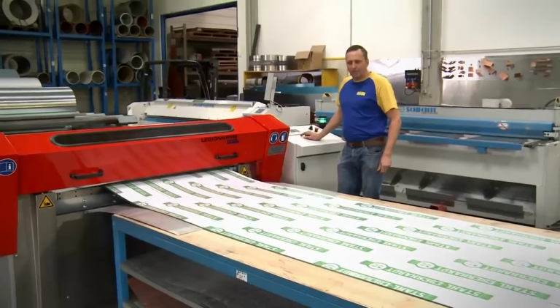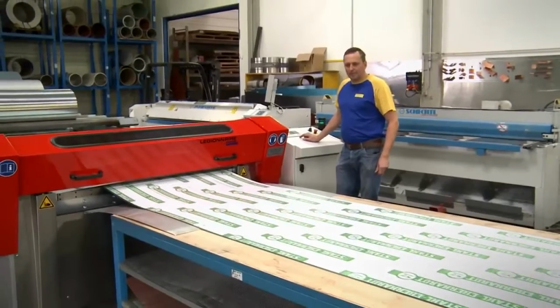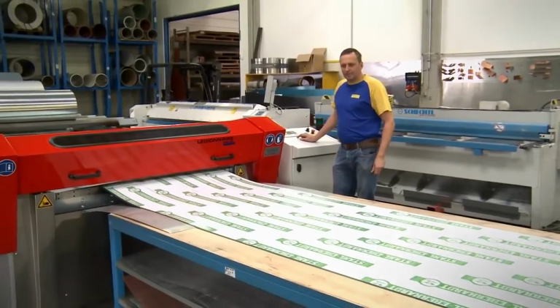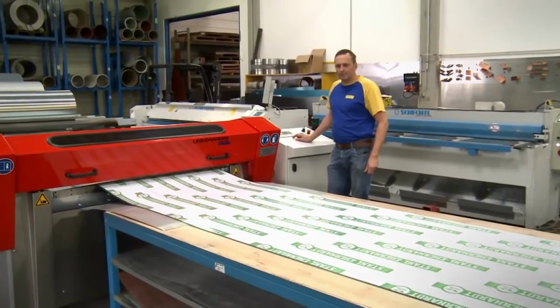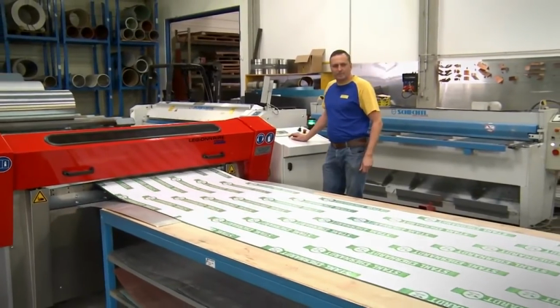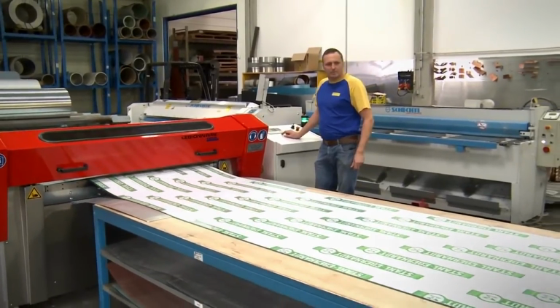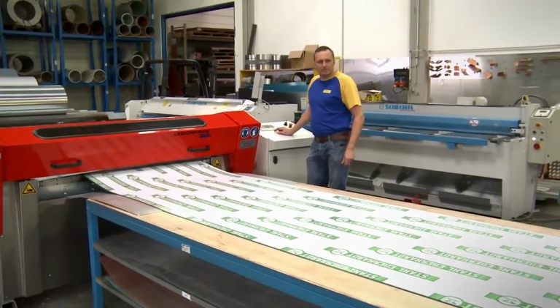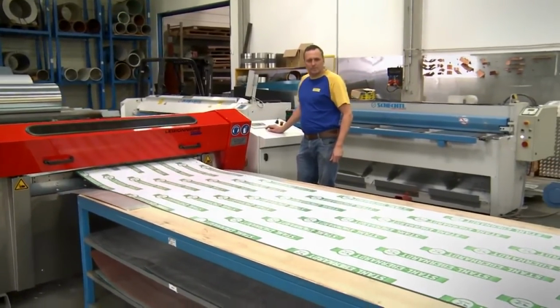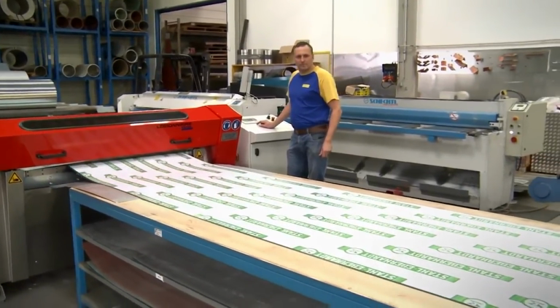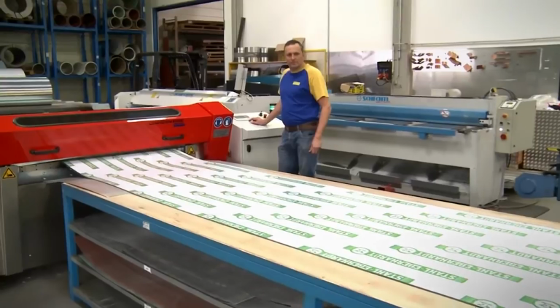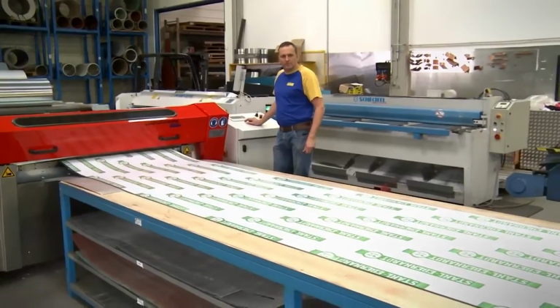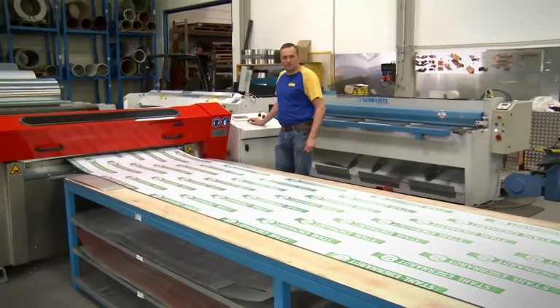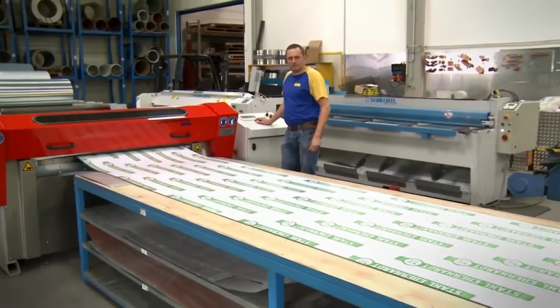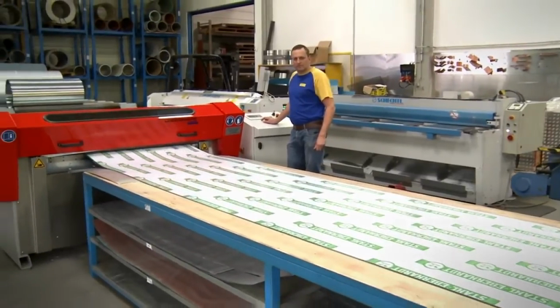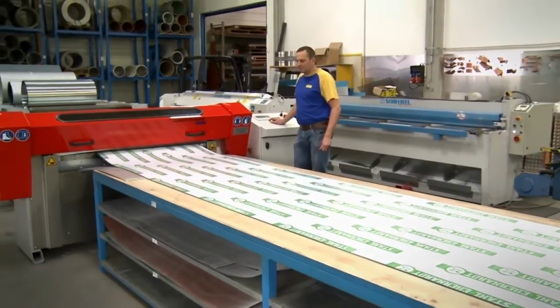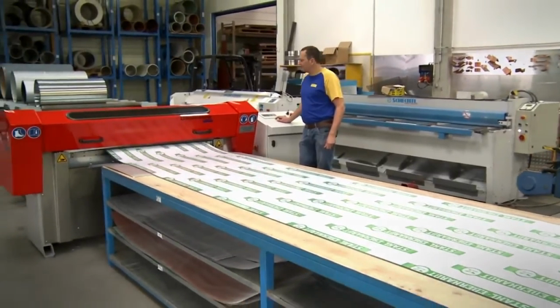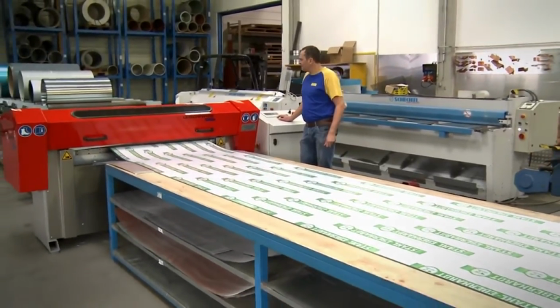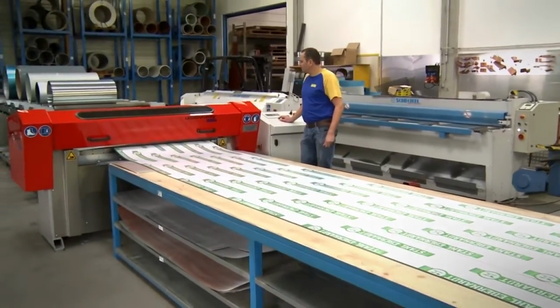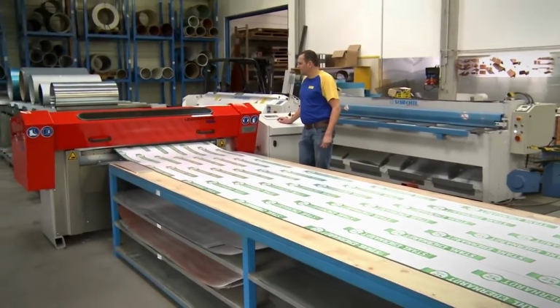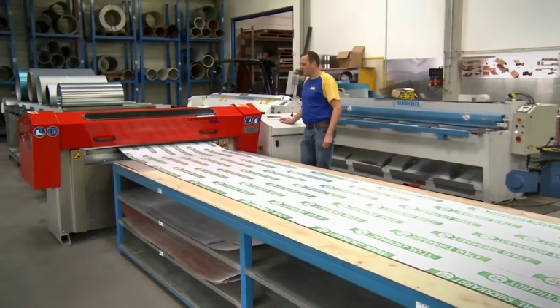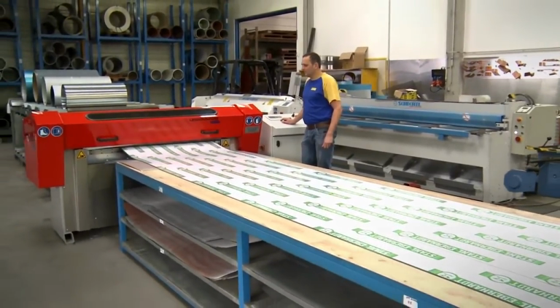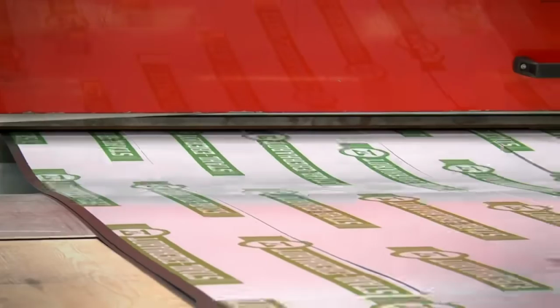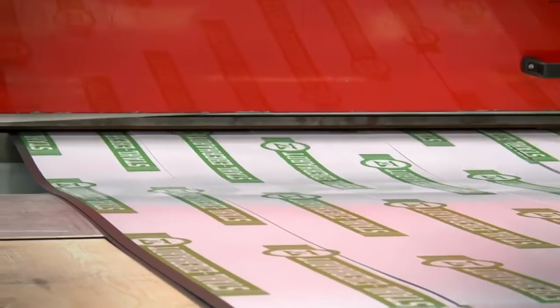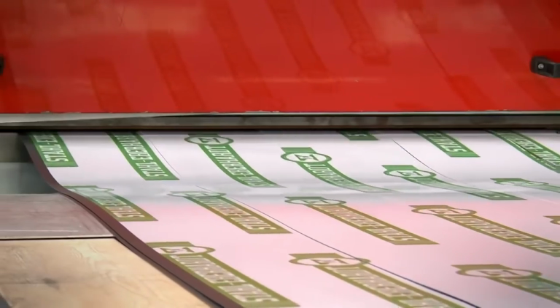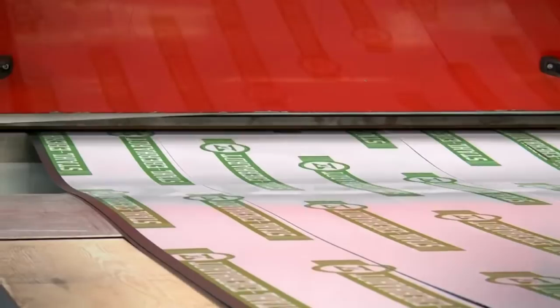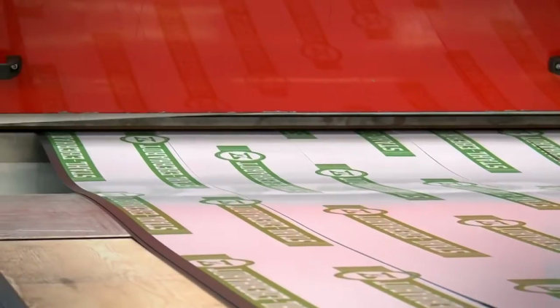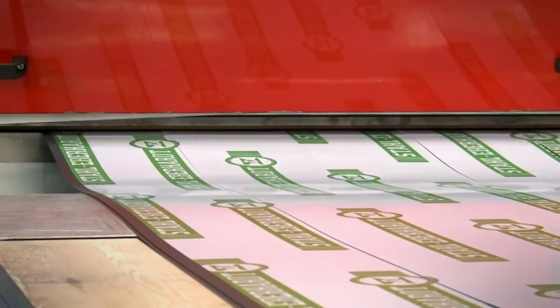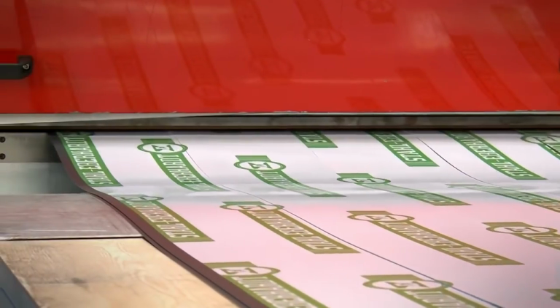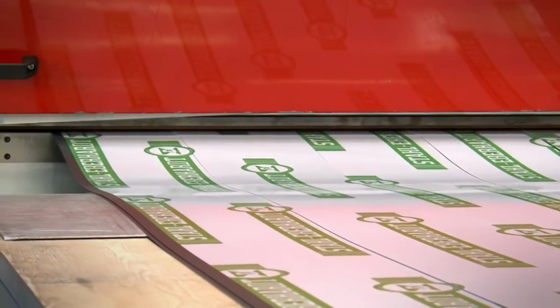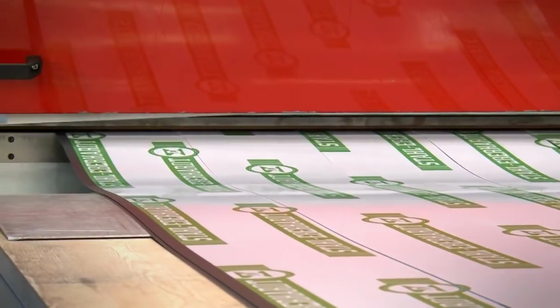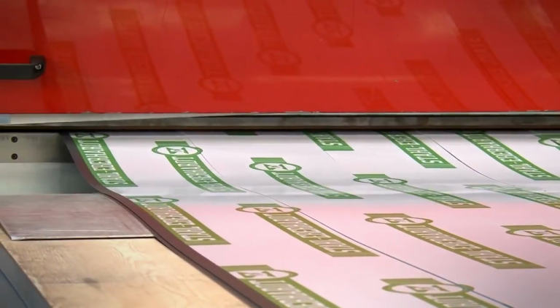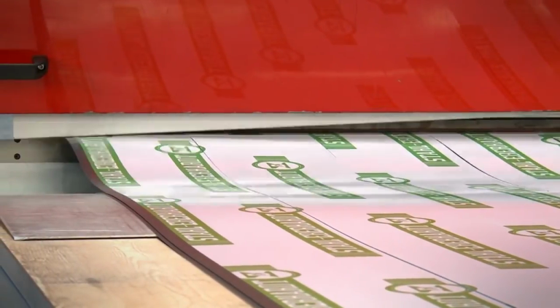Differing cutting rounds can be scheduled in unbroken sequences. This does not require repeated feeding of material and so guarantees the highest possible speed with minimal material scrap.